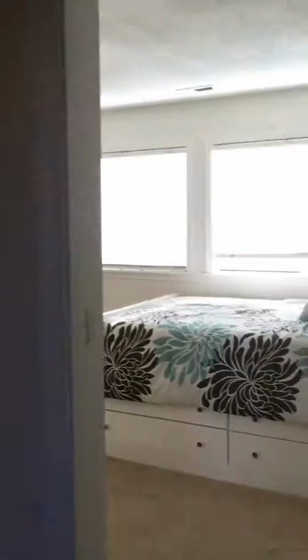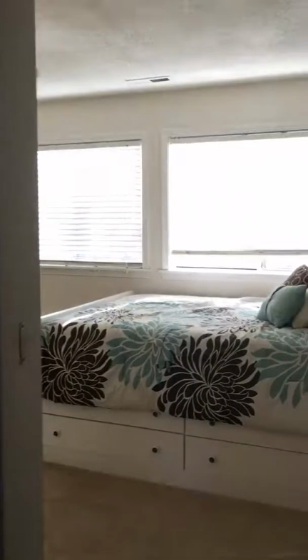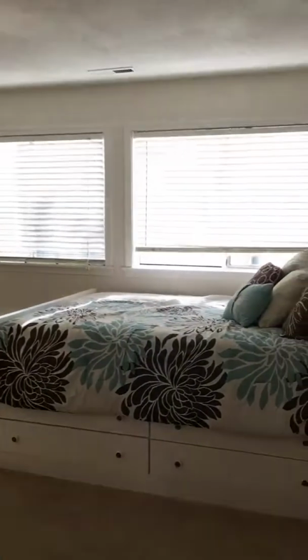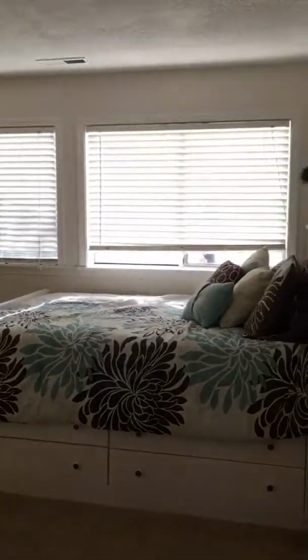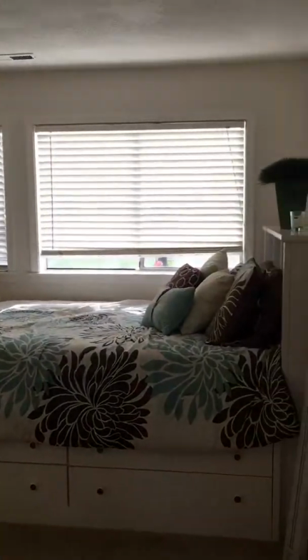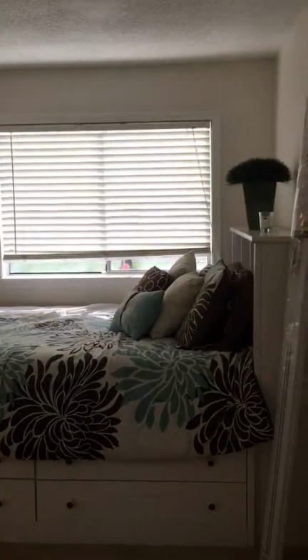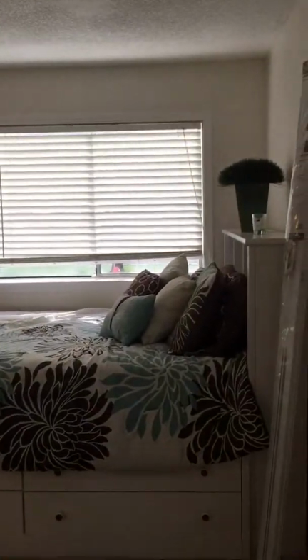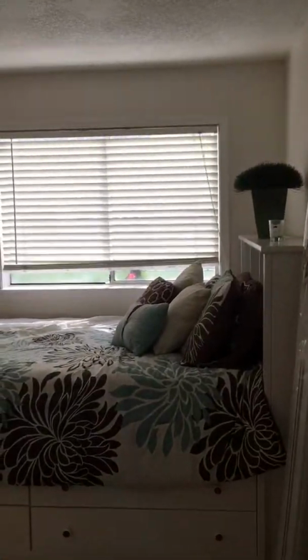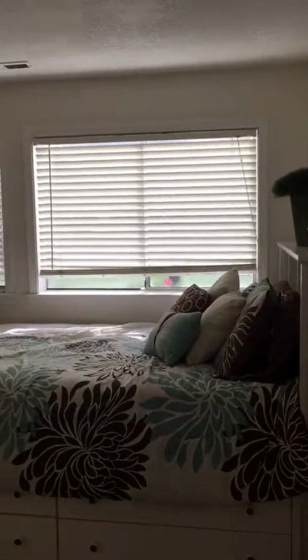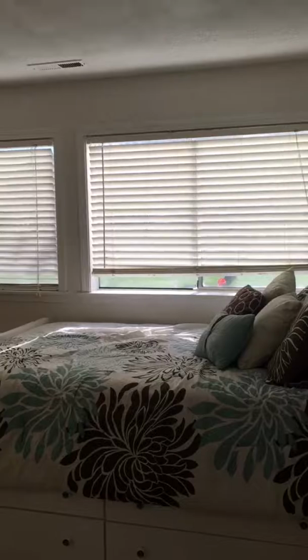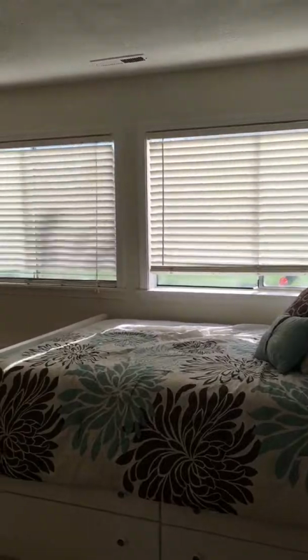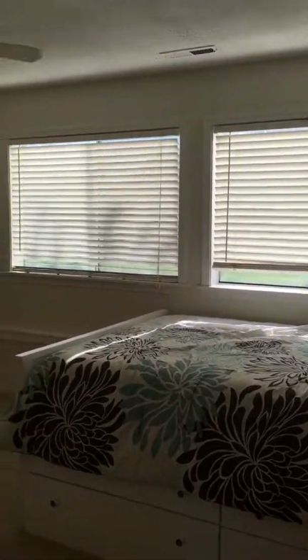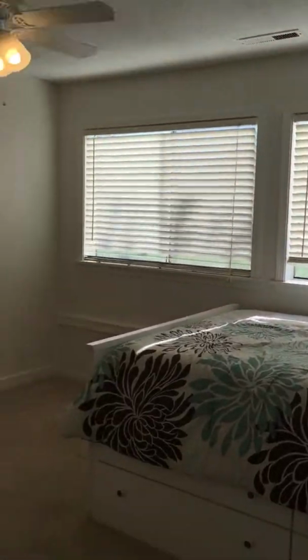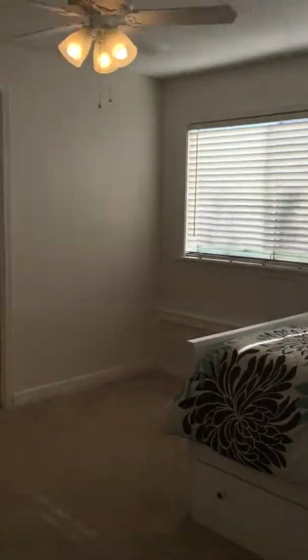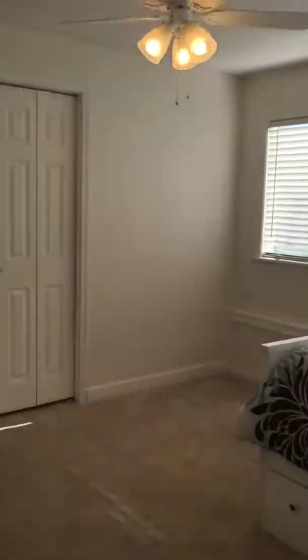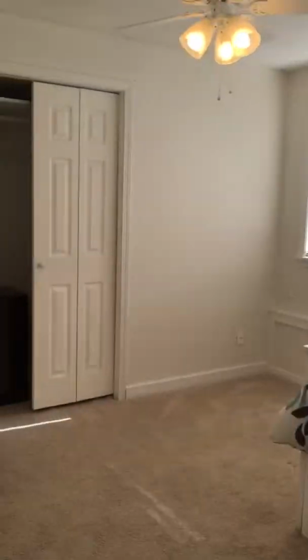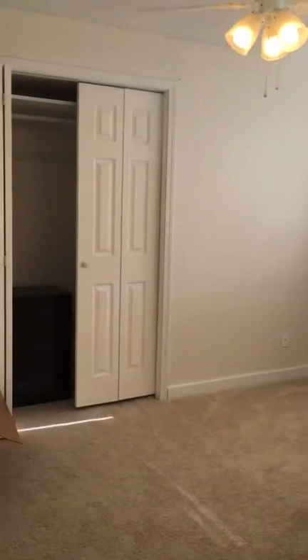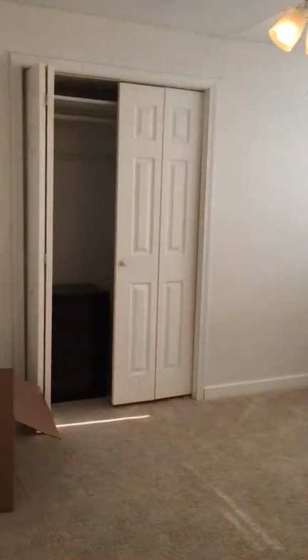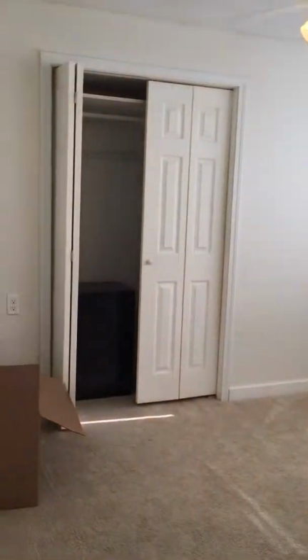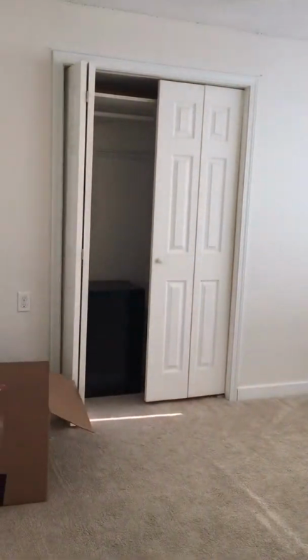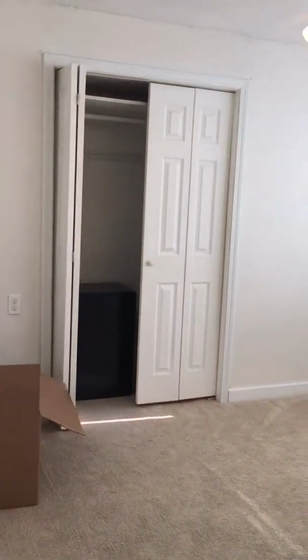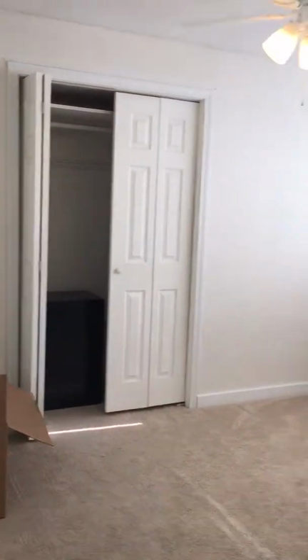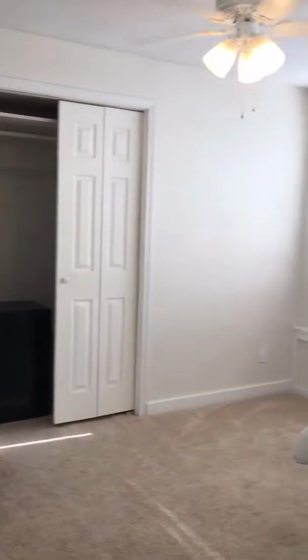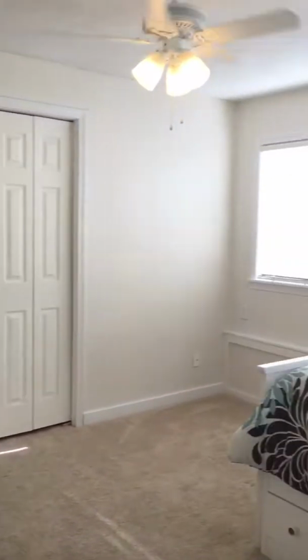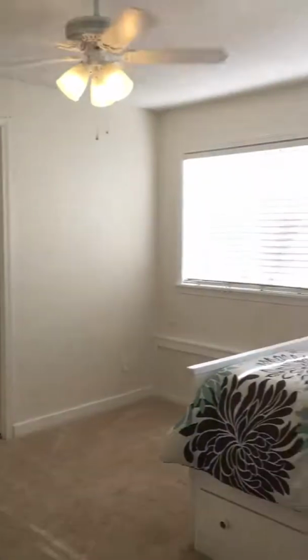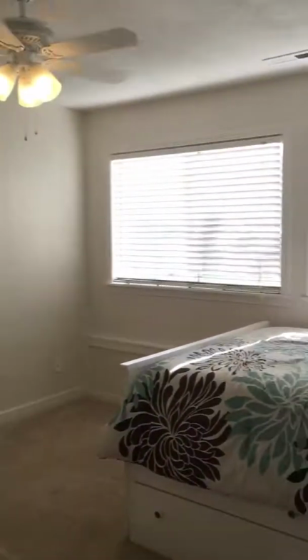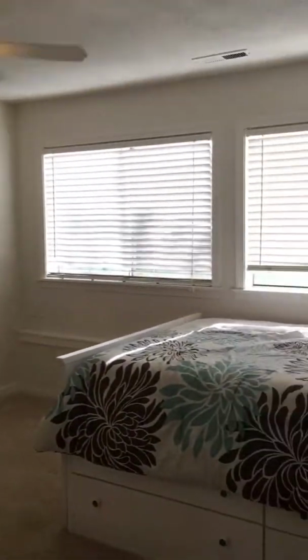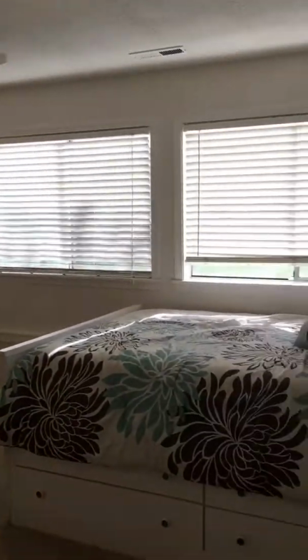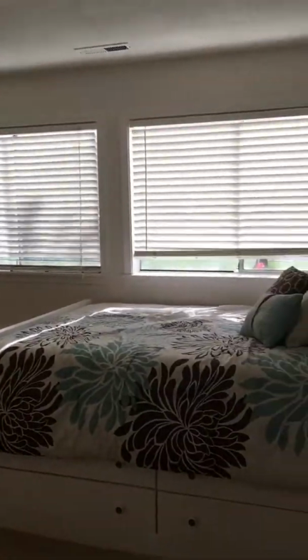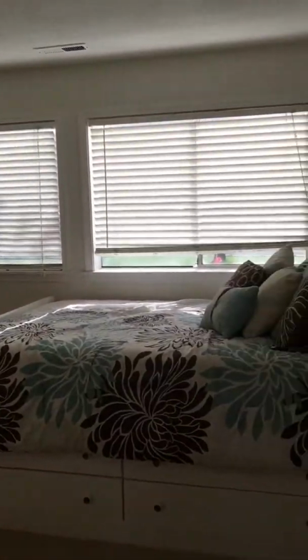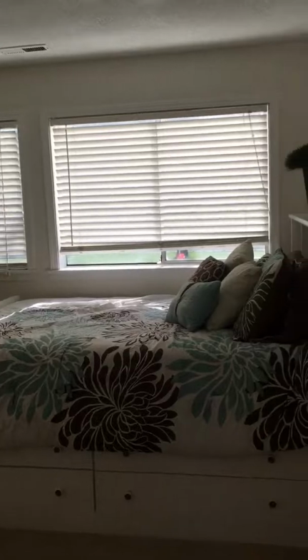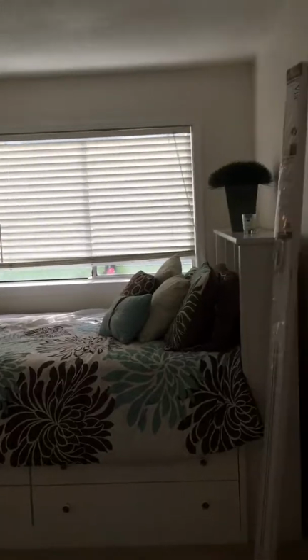Here's one of the kids' rooms — plenty of room. And here's another one.